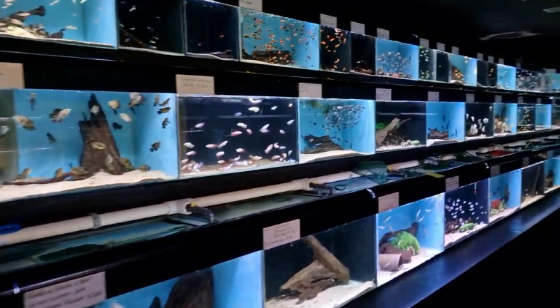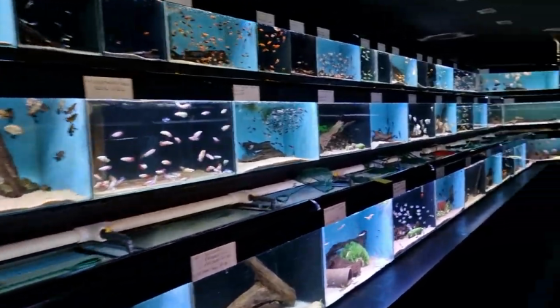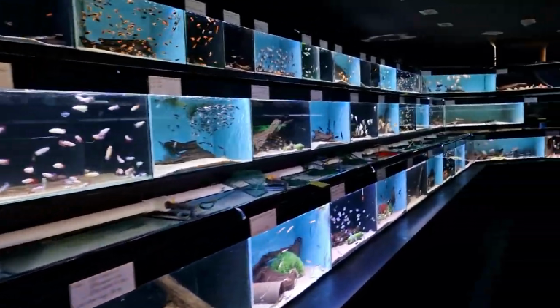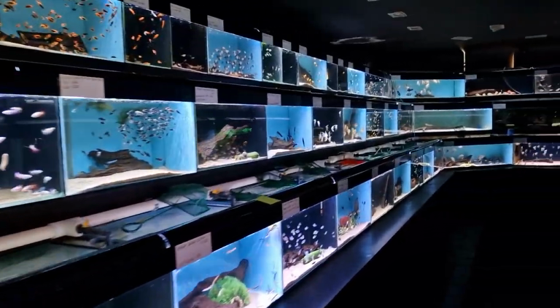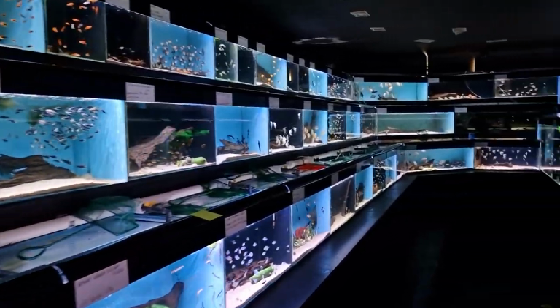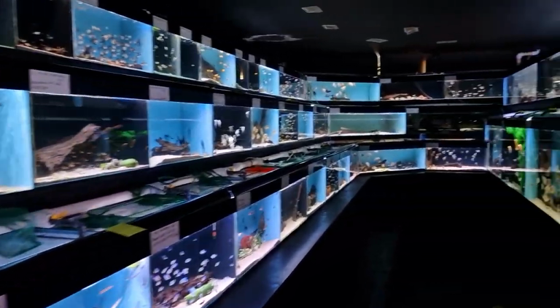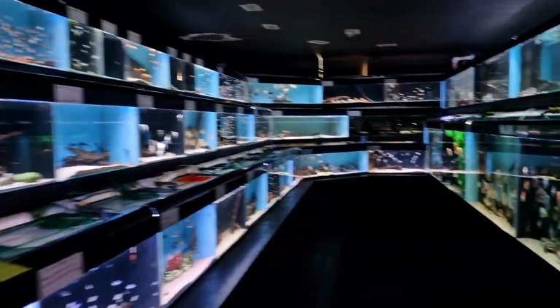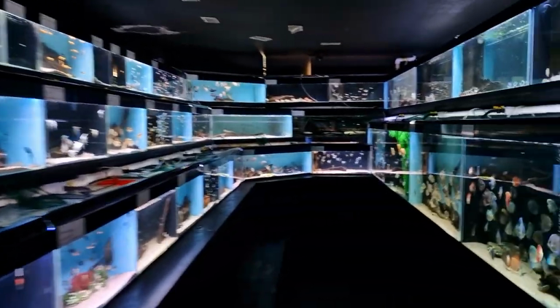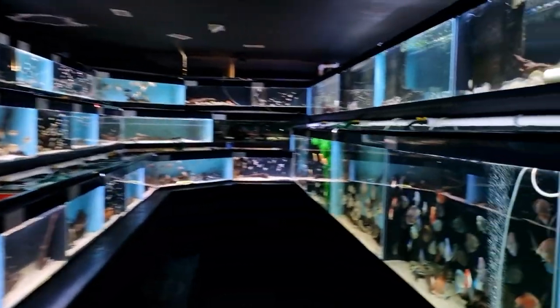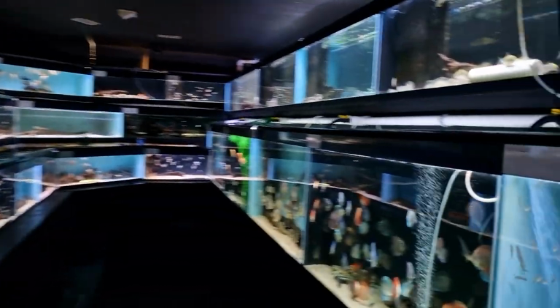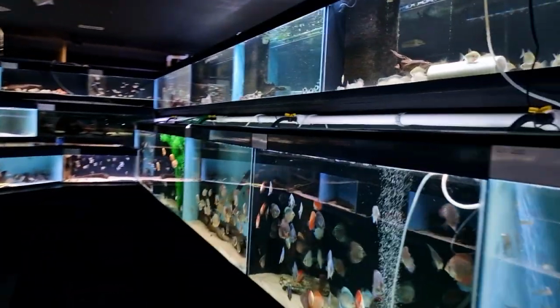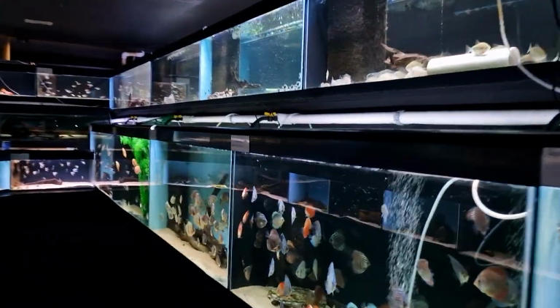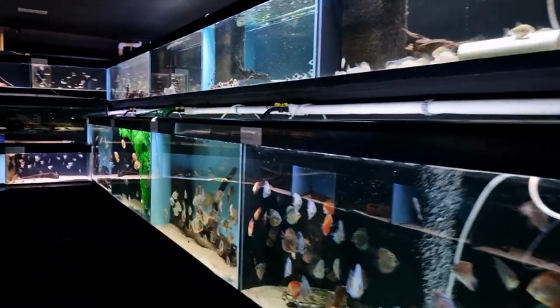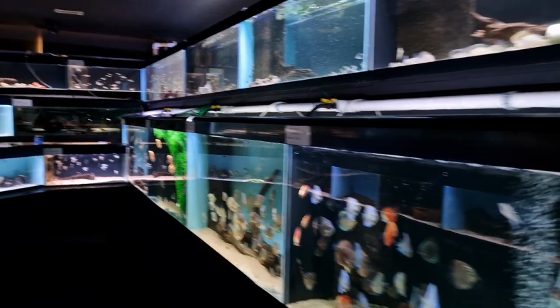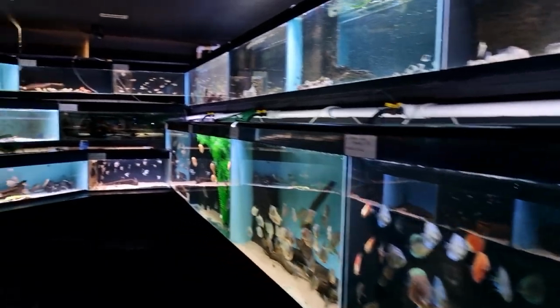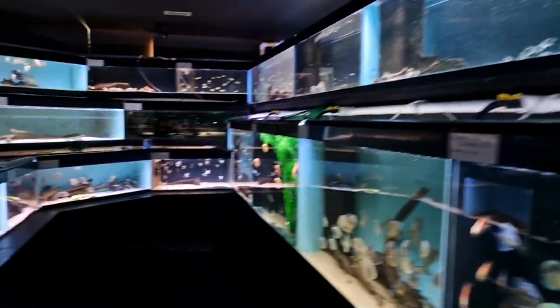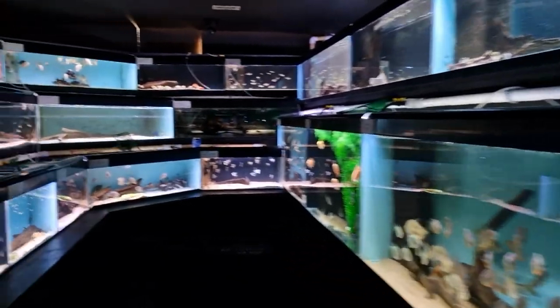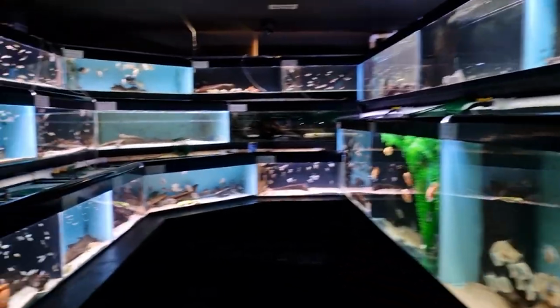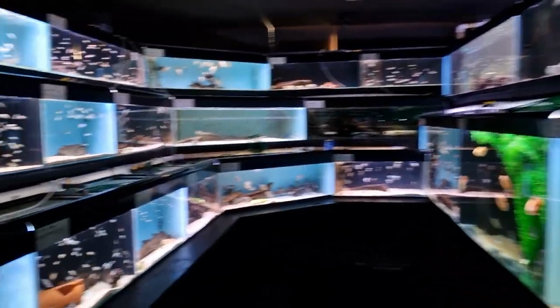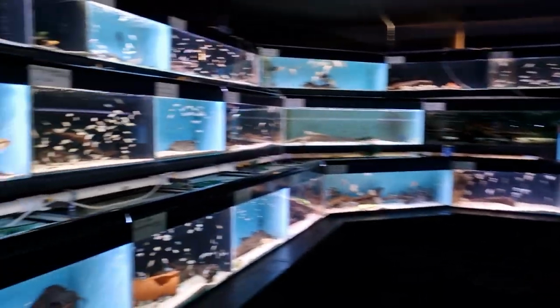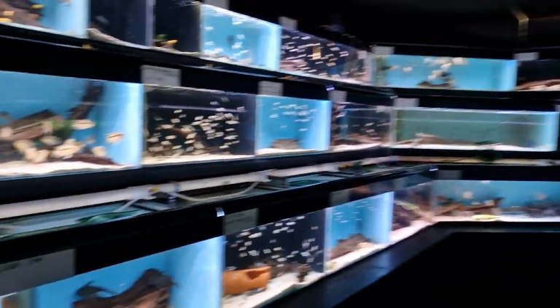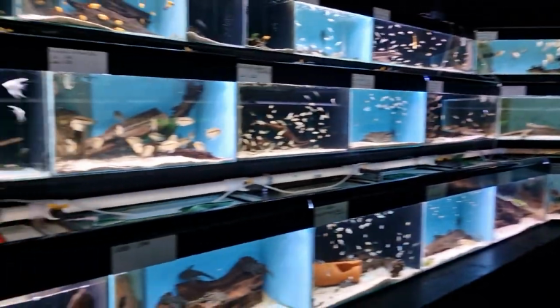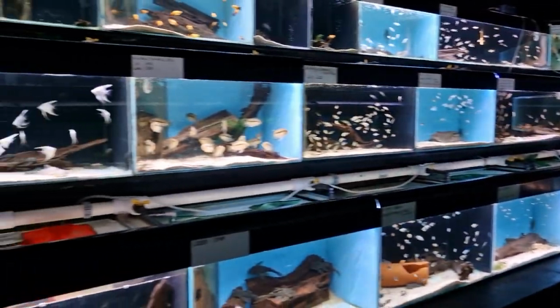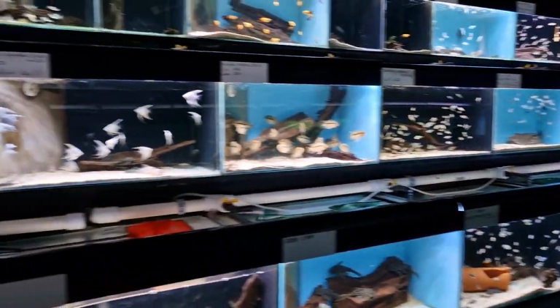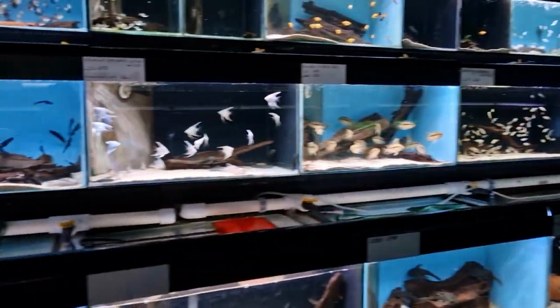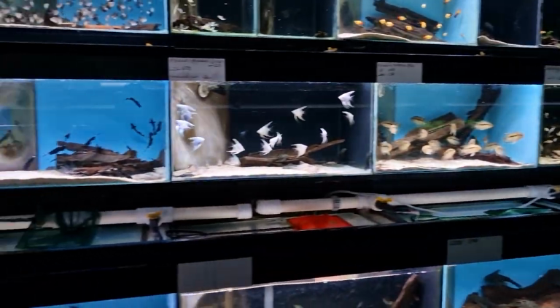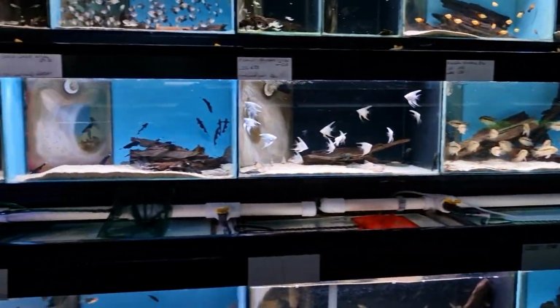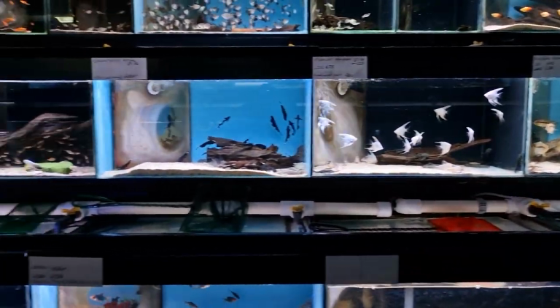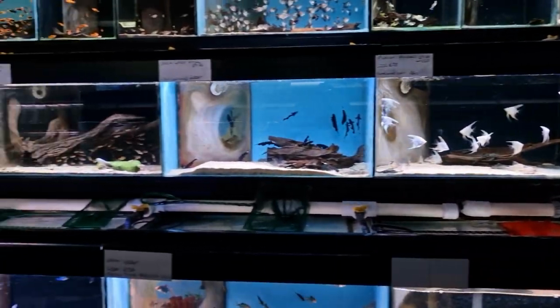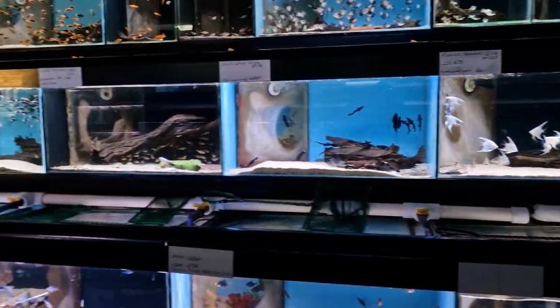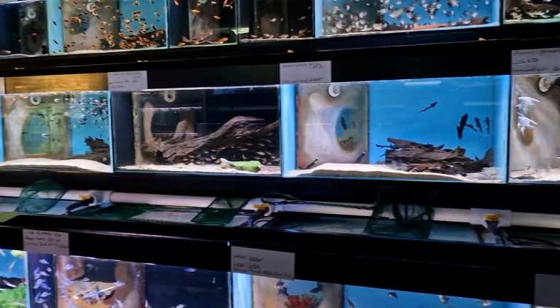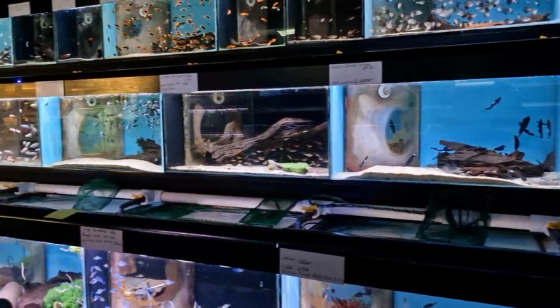Hi guys, thought I'd jump on and do a quick little video of some of the new stock we've had arrive over the past few weeks. We've been a bit busy so we've not had time to show you everything.